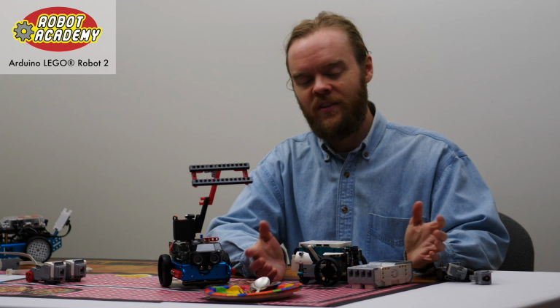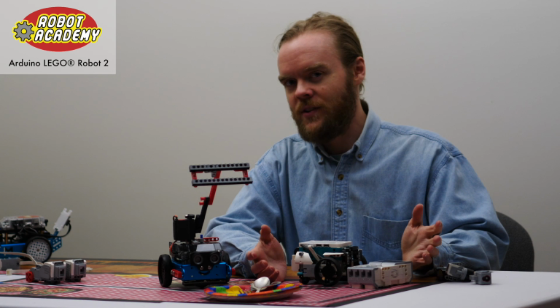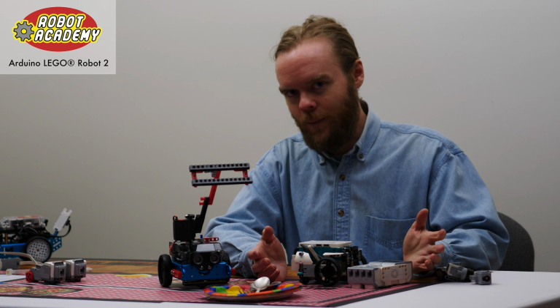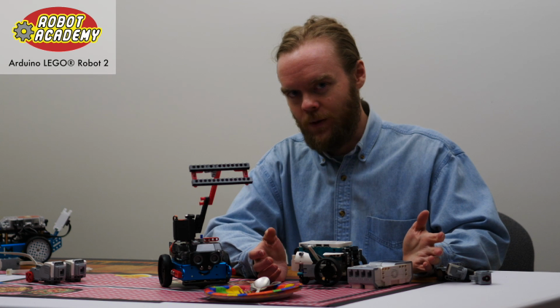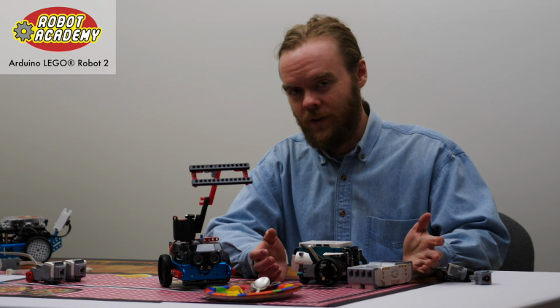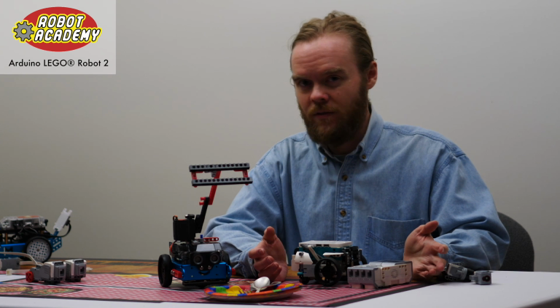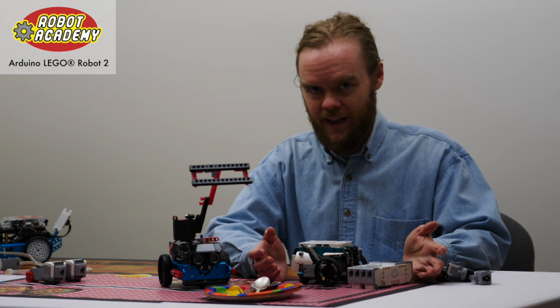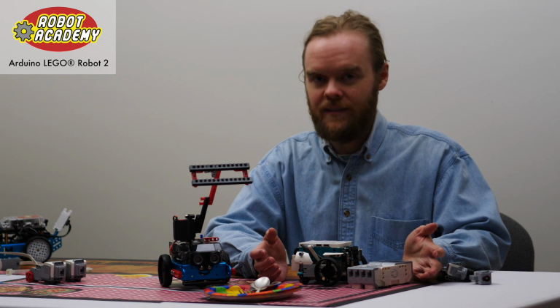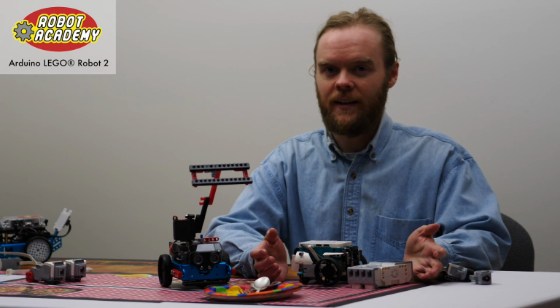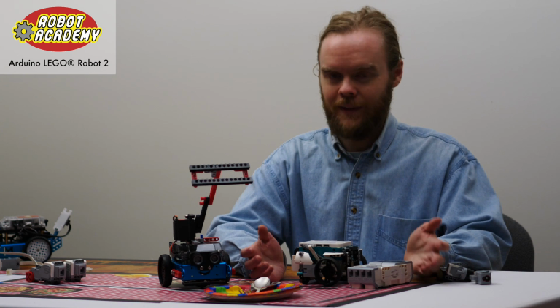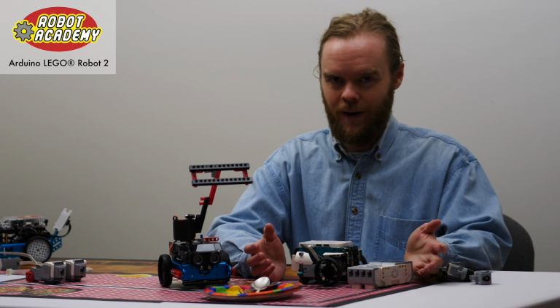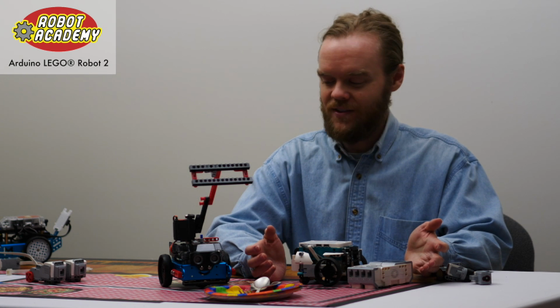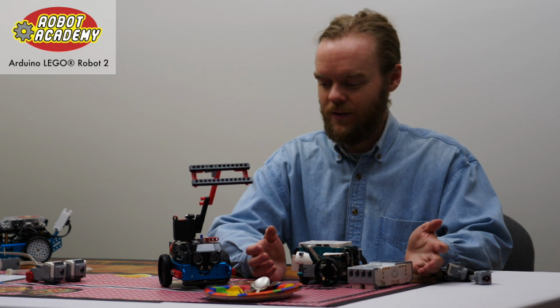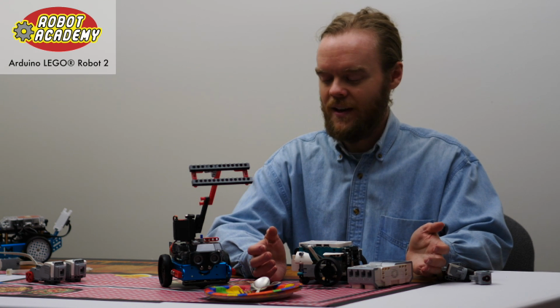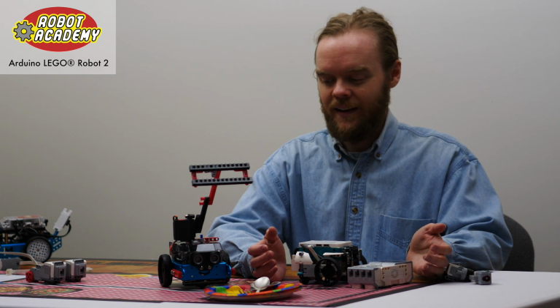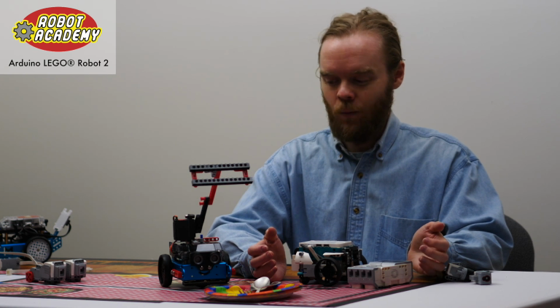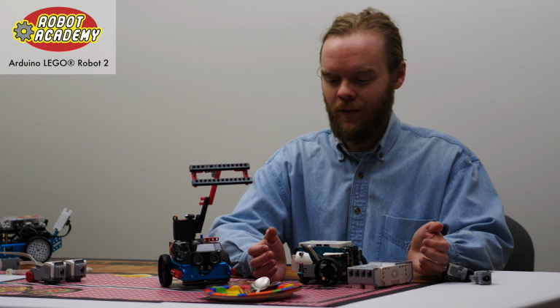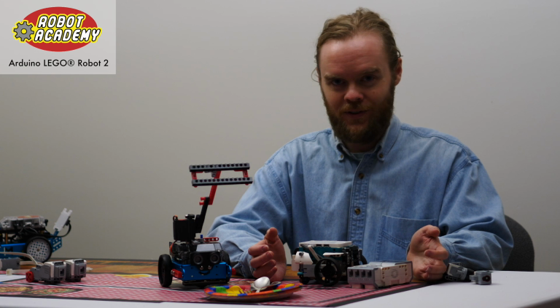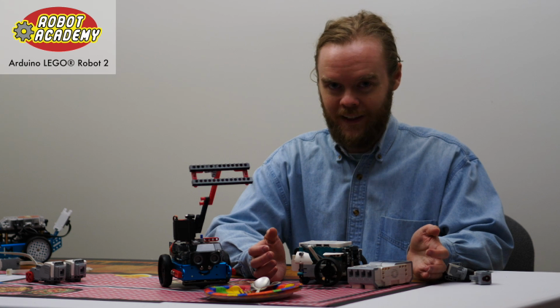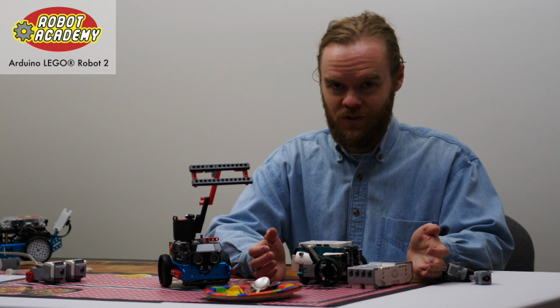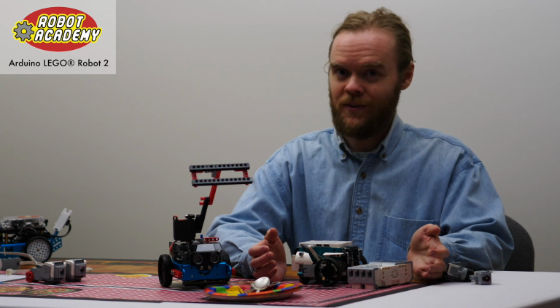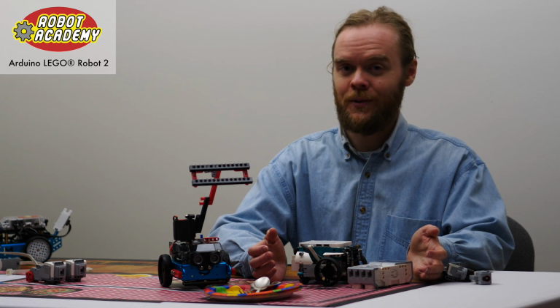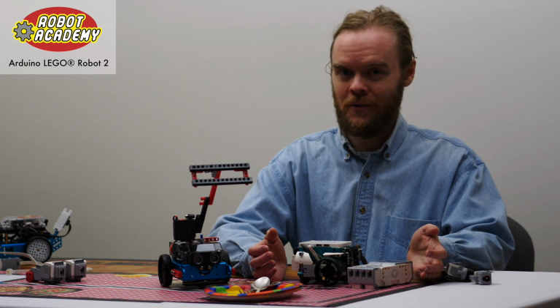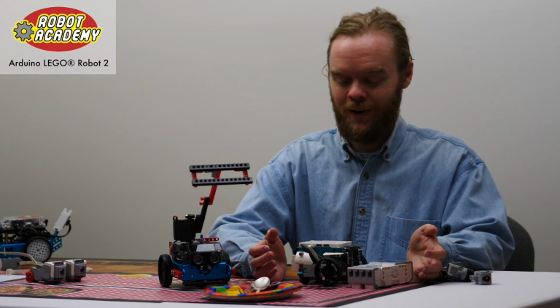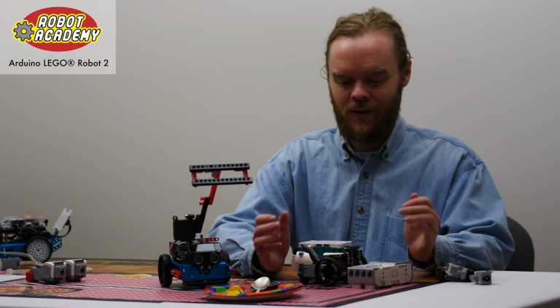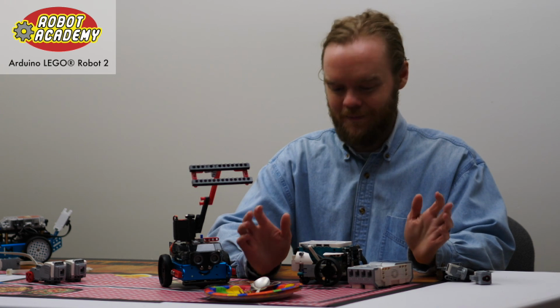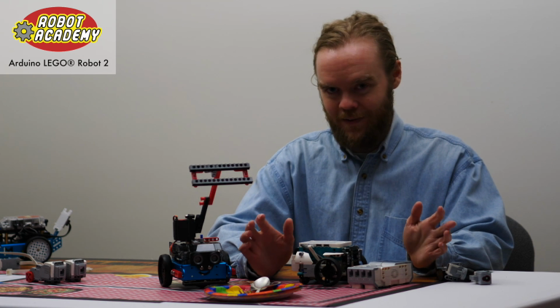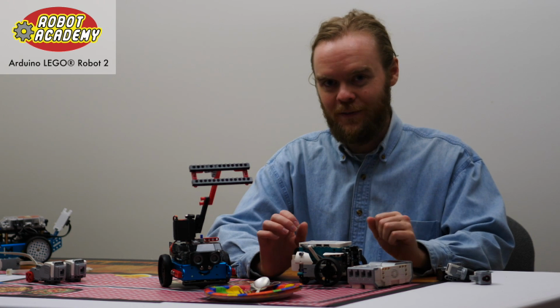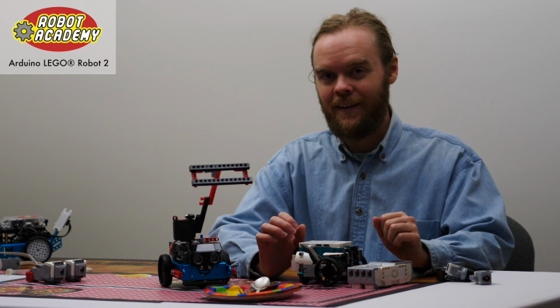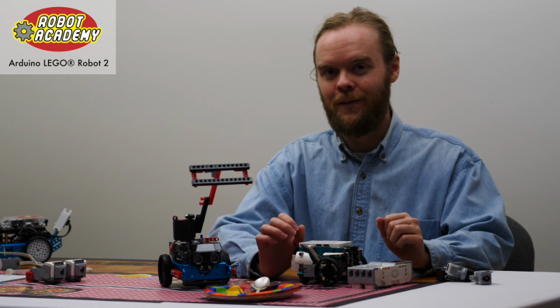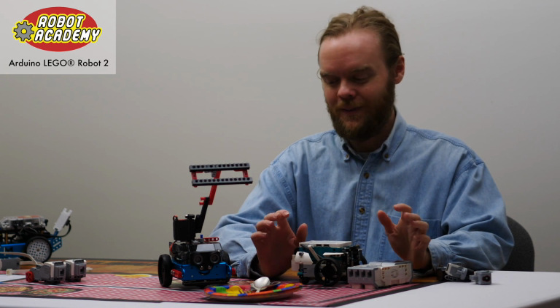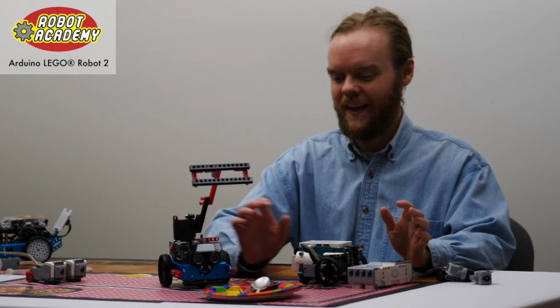We've been using LEGO Mindstorms for over a decade, teaching LEGO robotics to students. I even won the first LEGO League World Championship two years in a row, so I'm definitely a fan of LEGO.